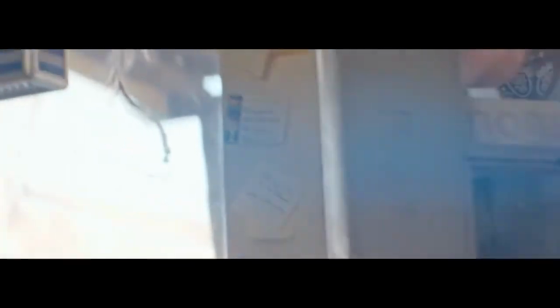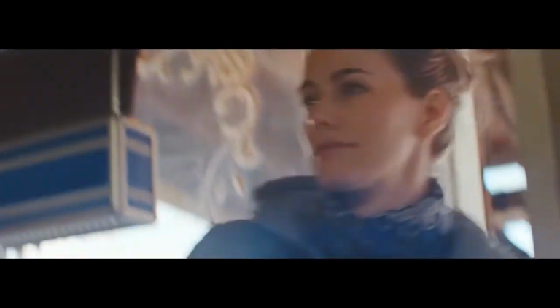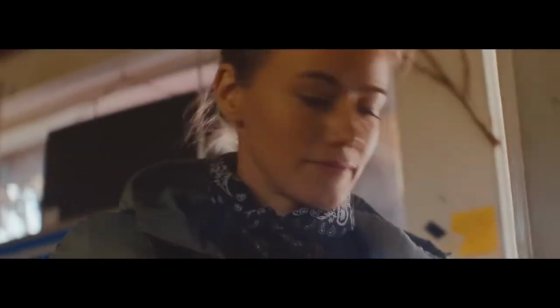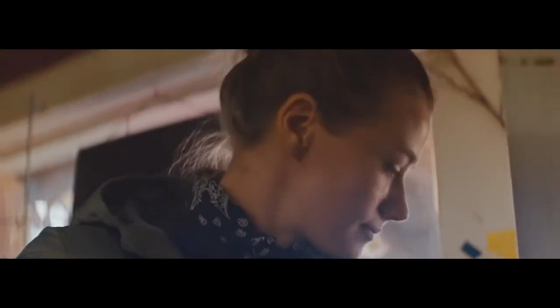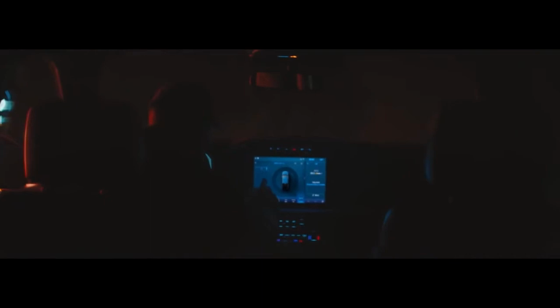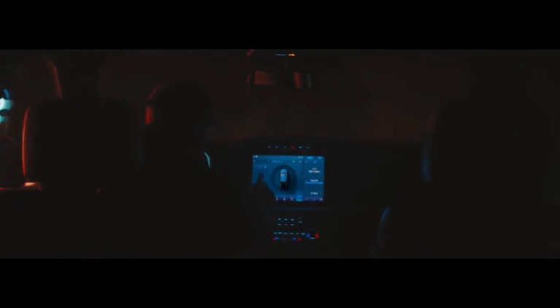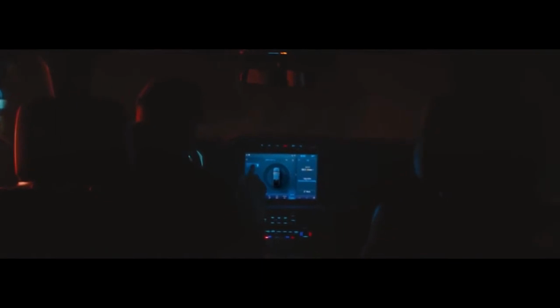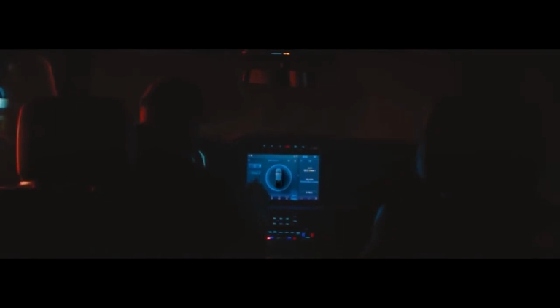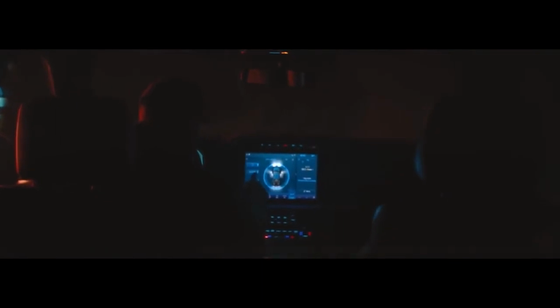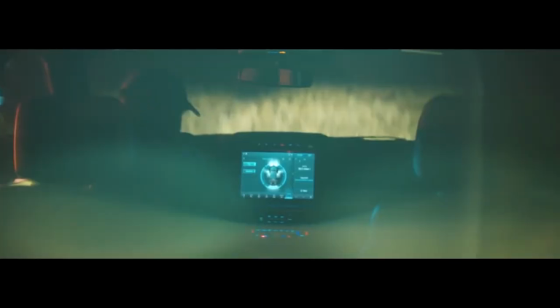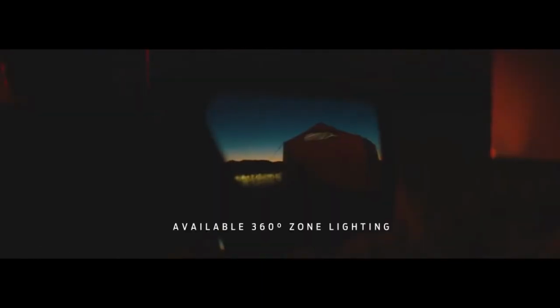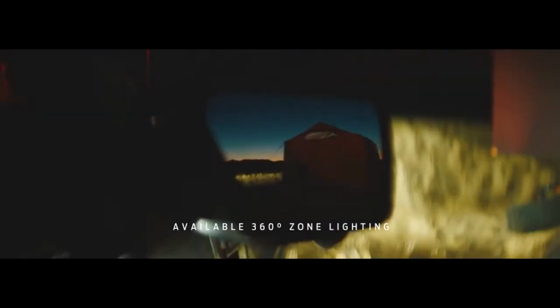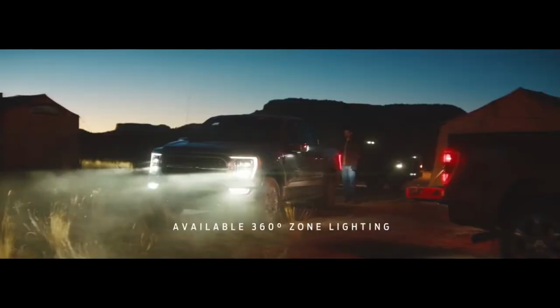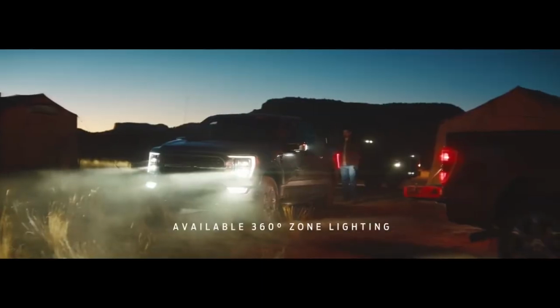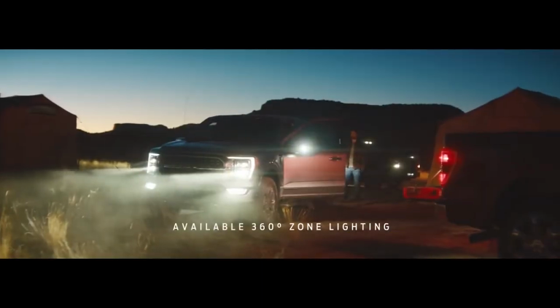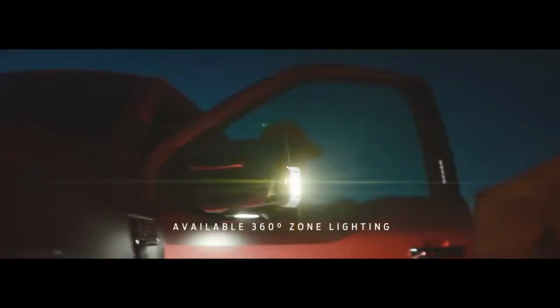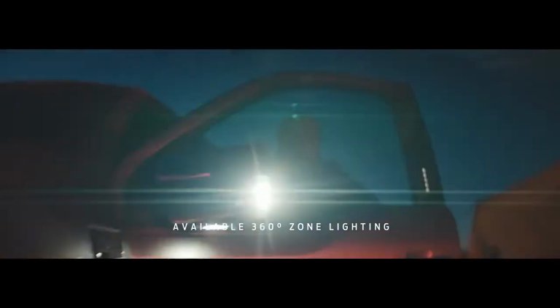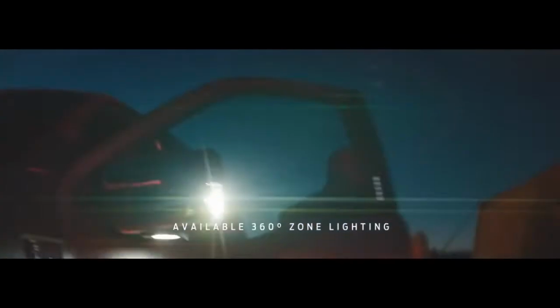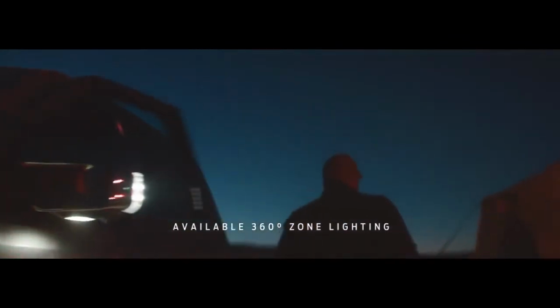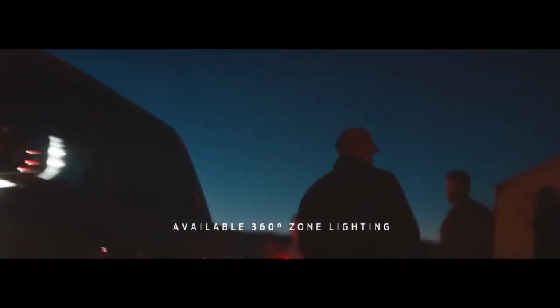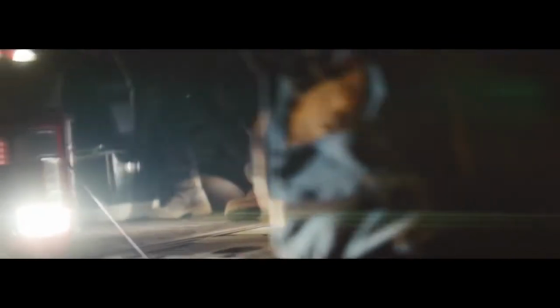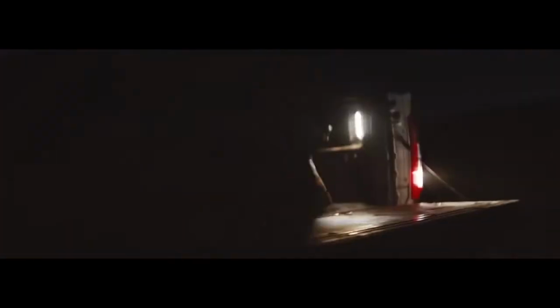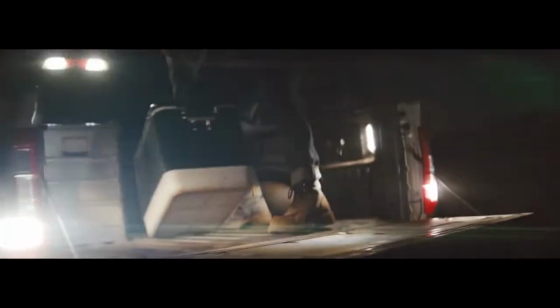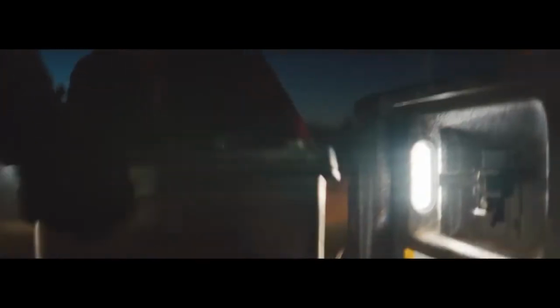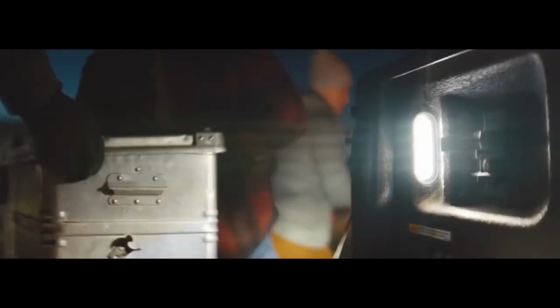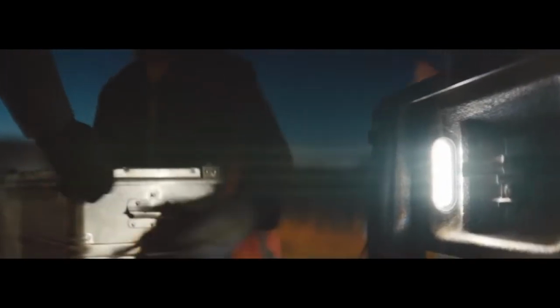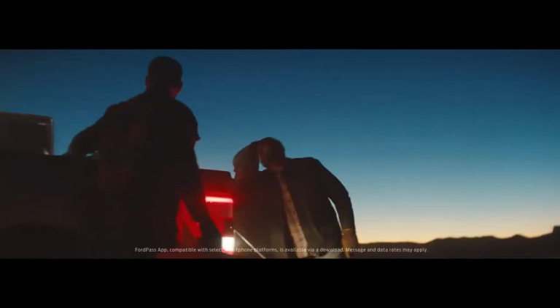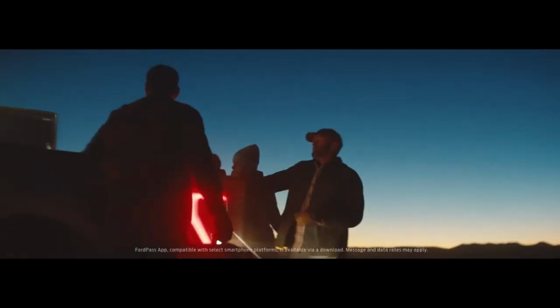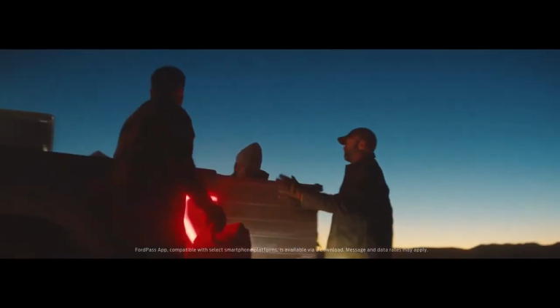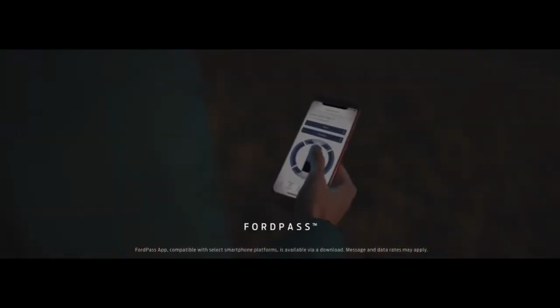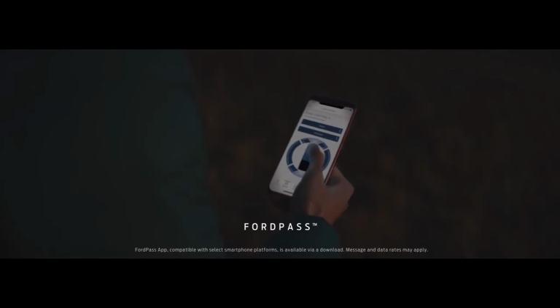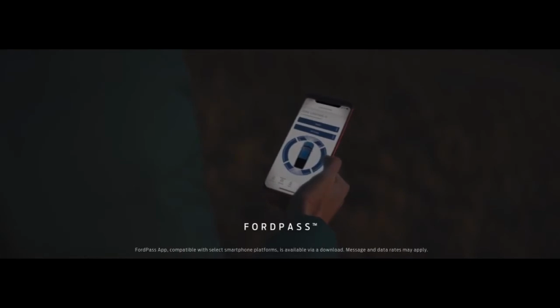With the 2021 F-150, one of the new features is 360-degree zone lighting, where you can control the lighting on your truck by zone, even if you're far away through the Ford Pass app.